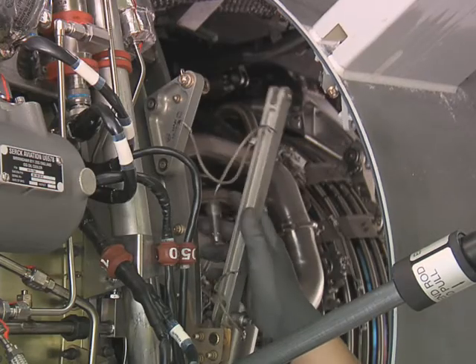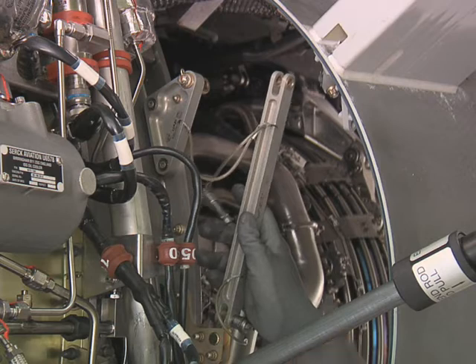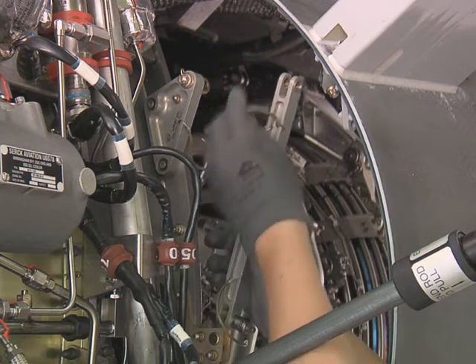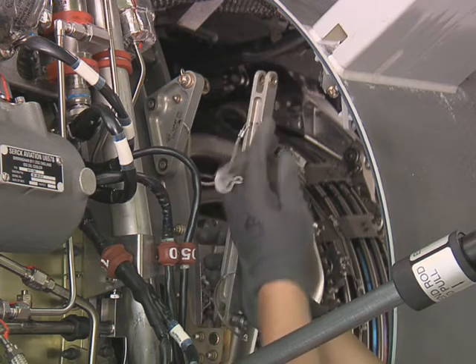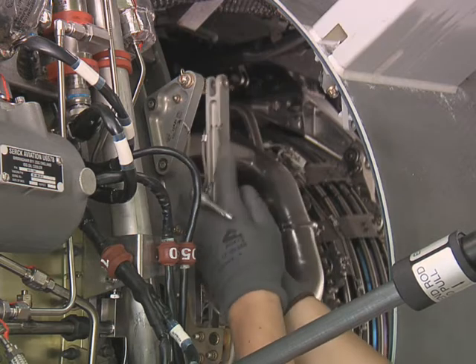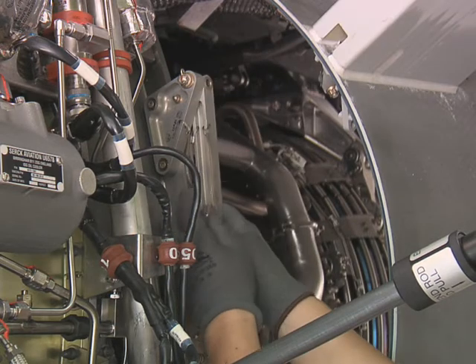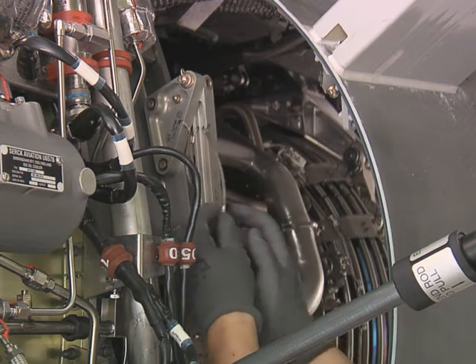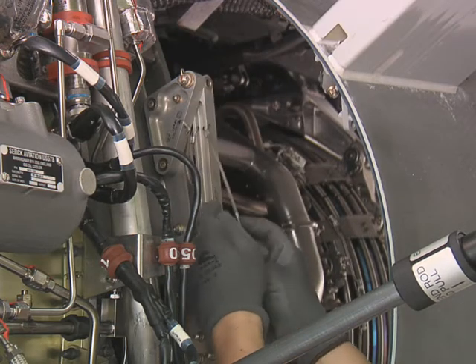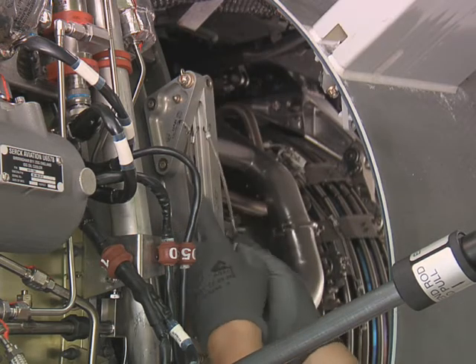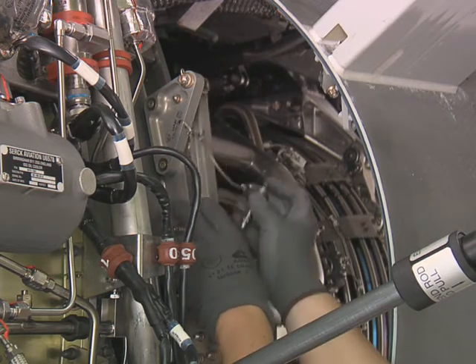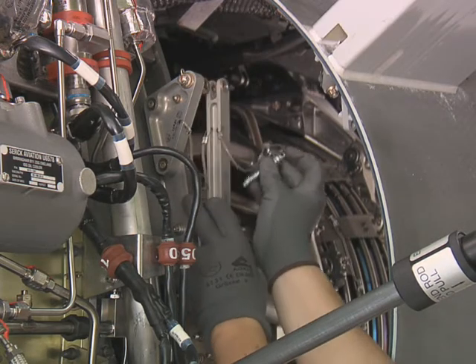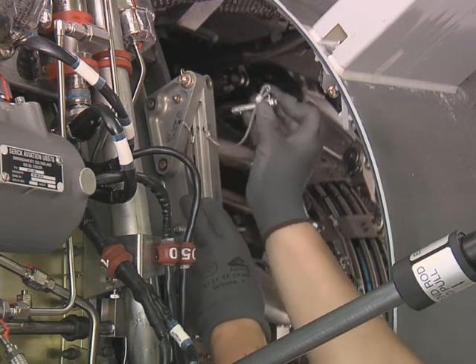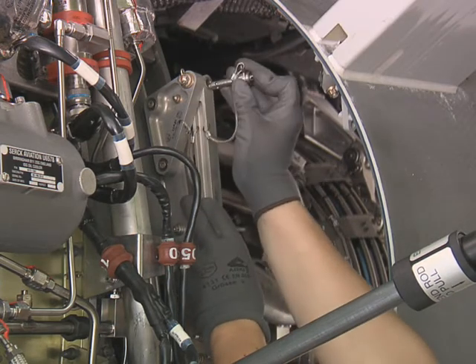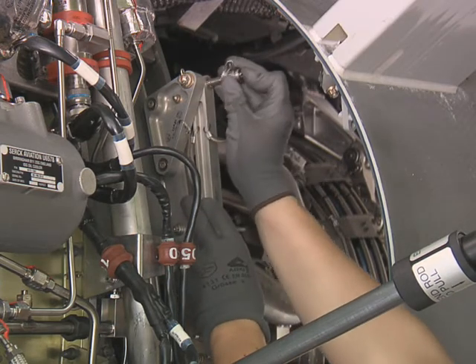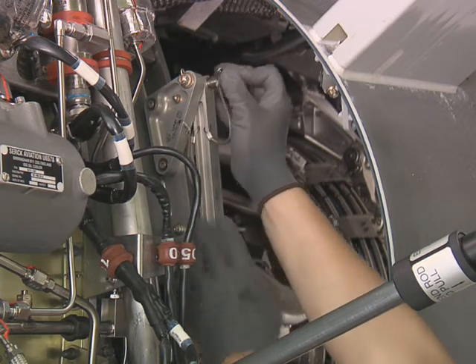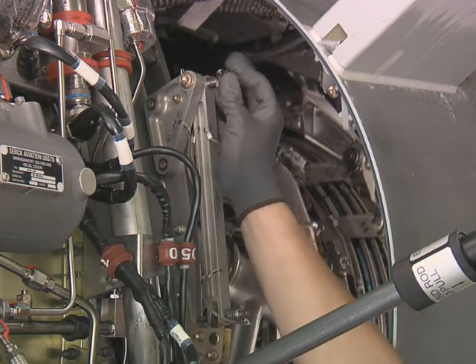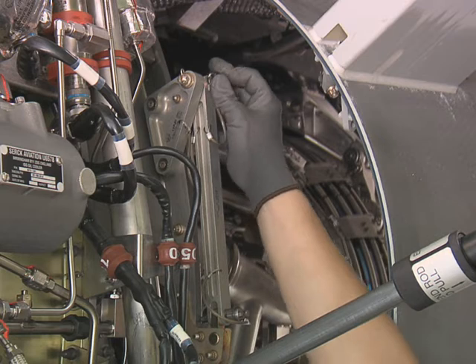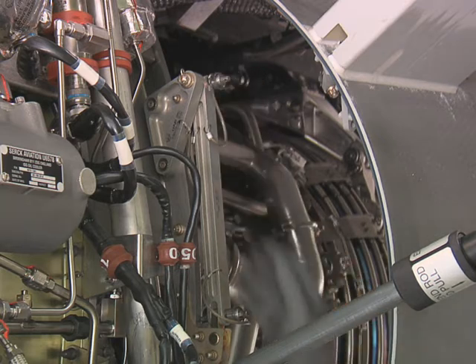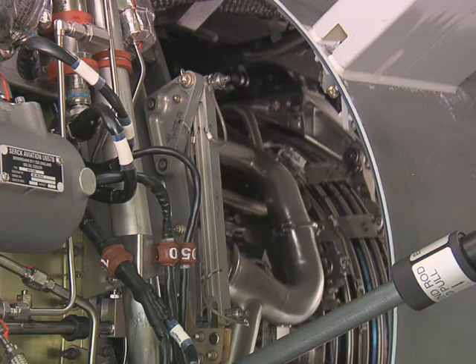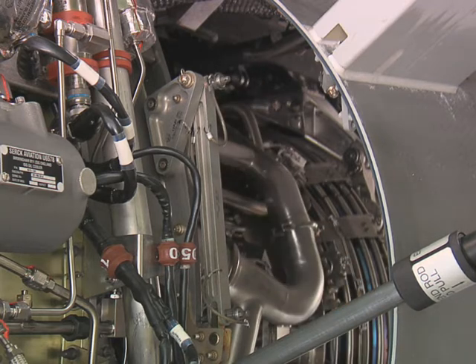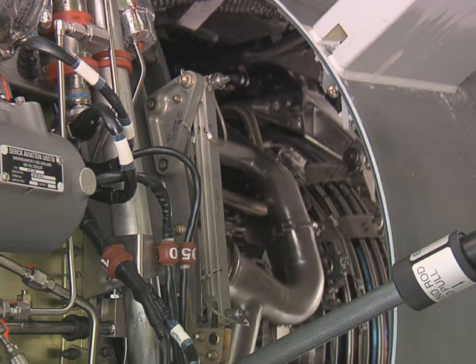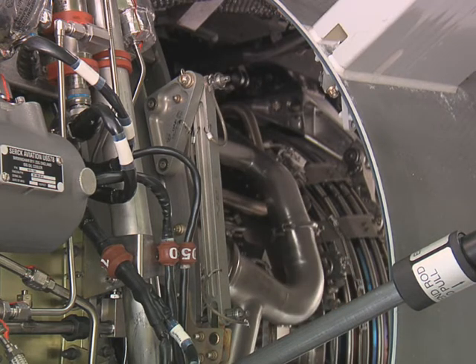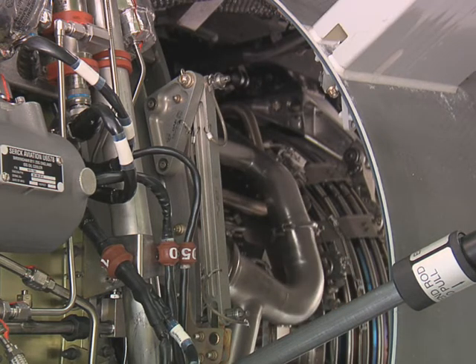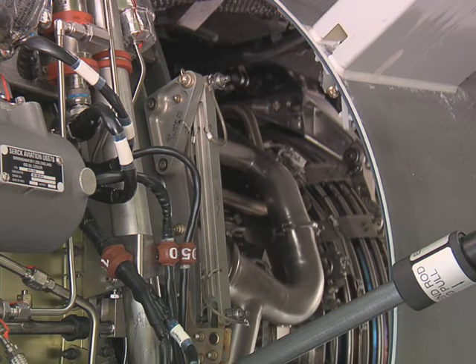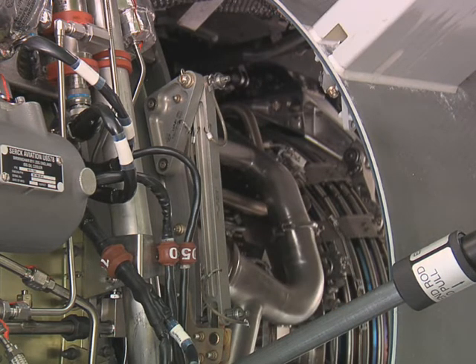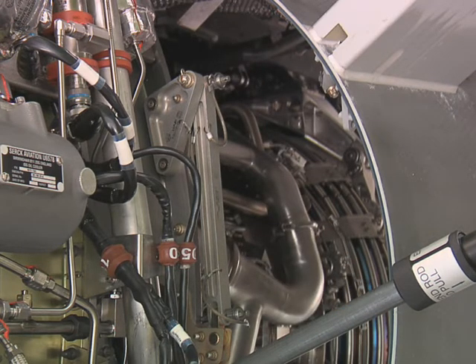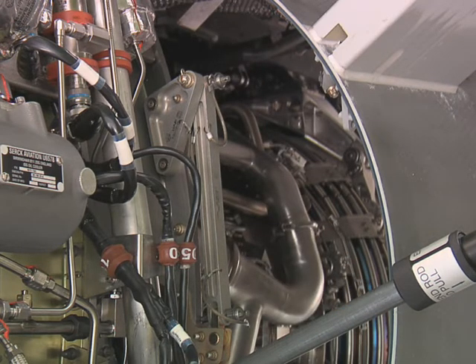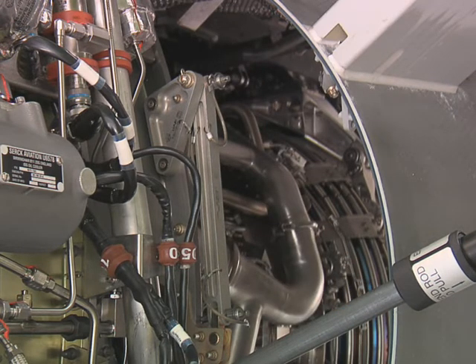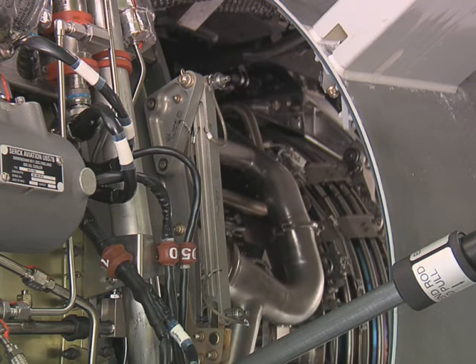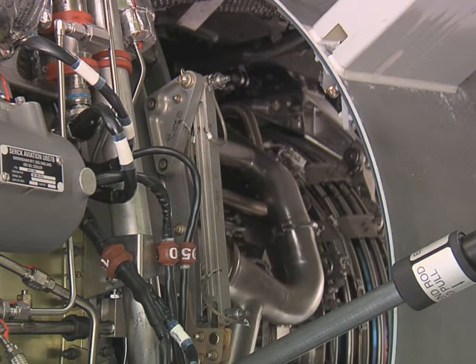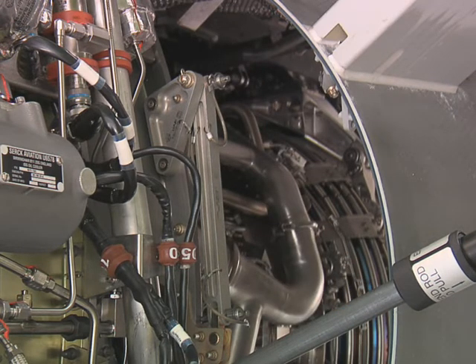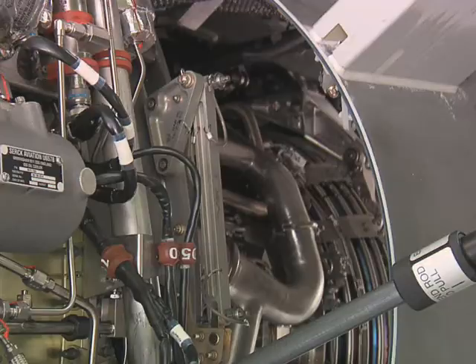Attach the hold-open rod to the upper or lower bracket on the adapter ring assembly with the quick-release pin. Install the quick-release pin with the head facing outwards to prevent damage.